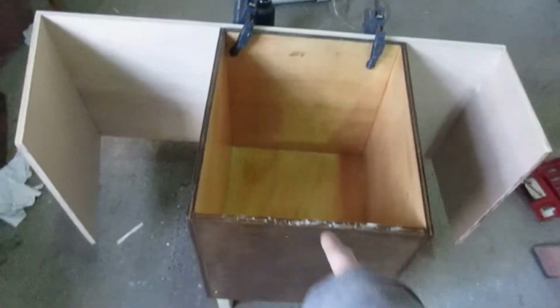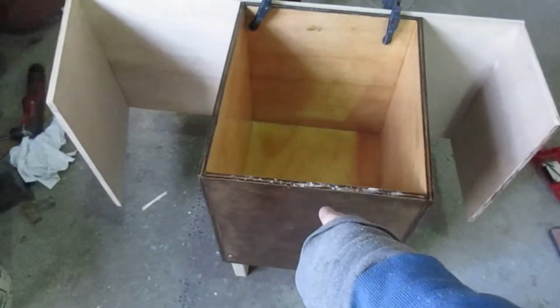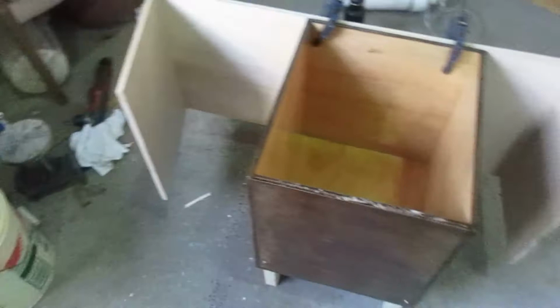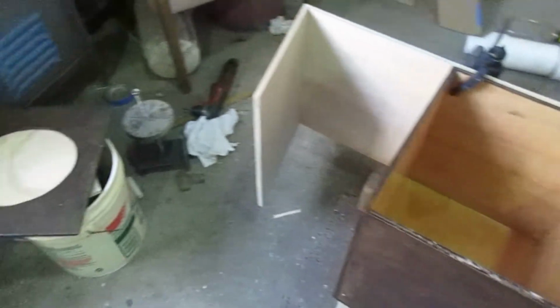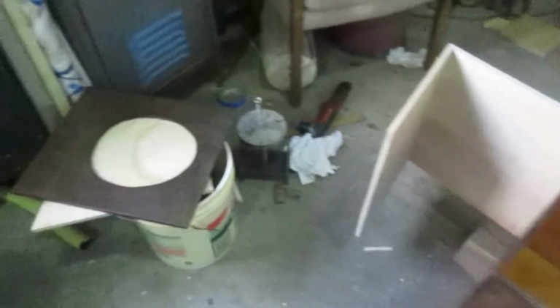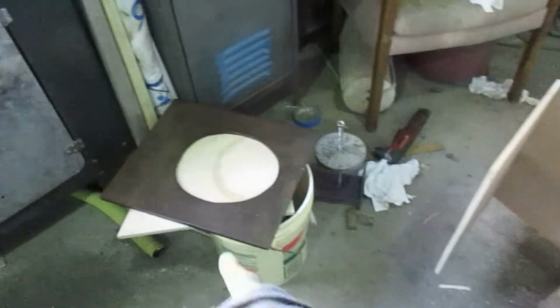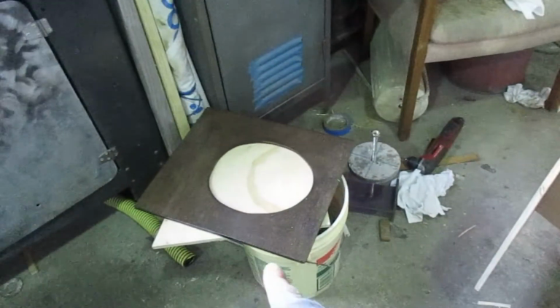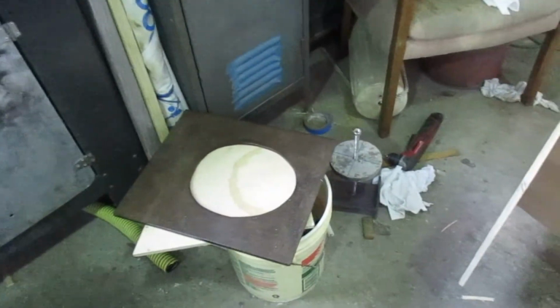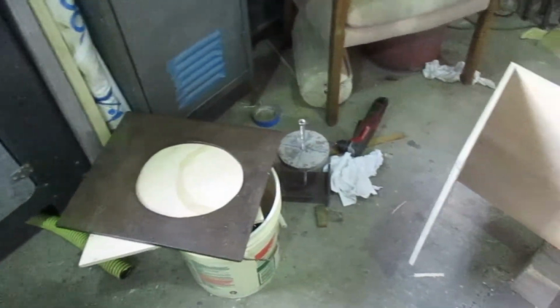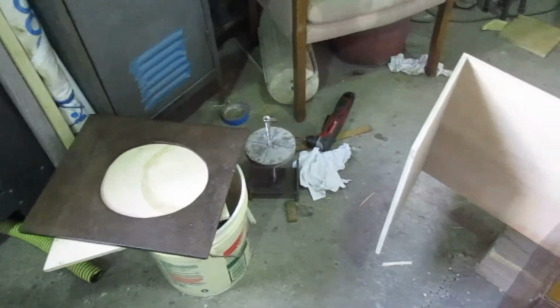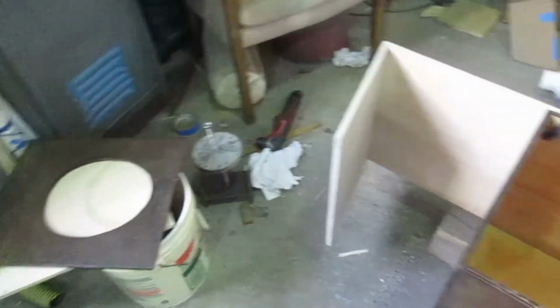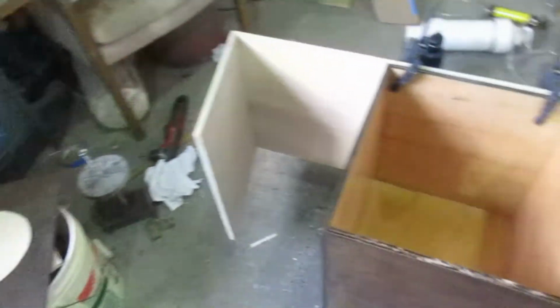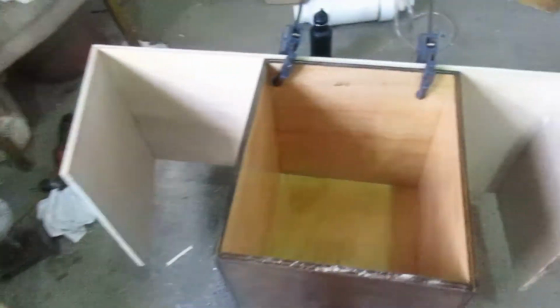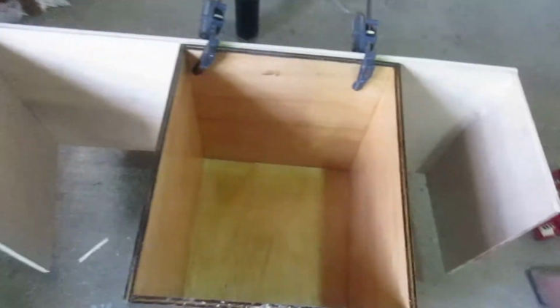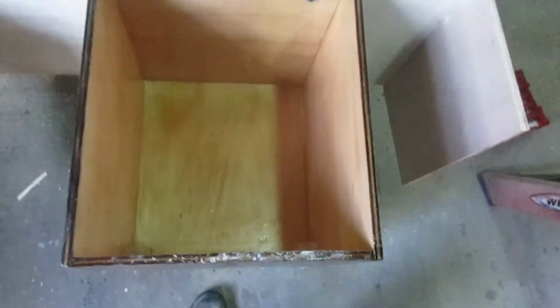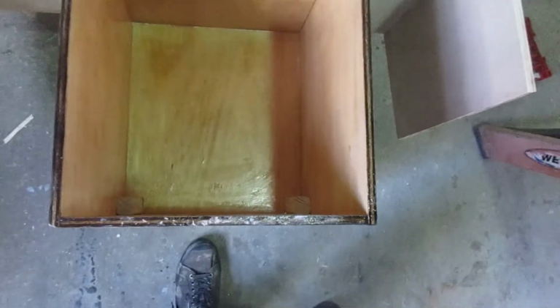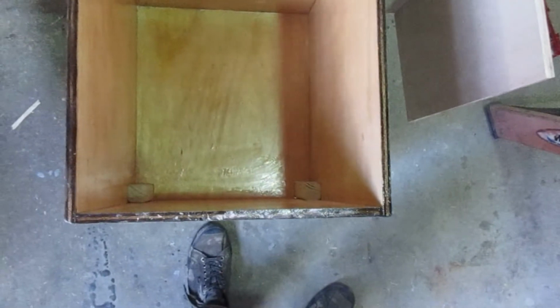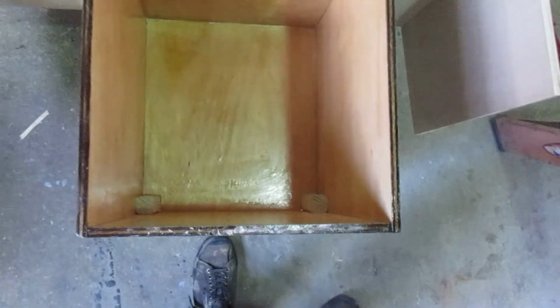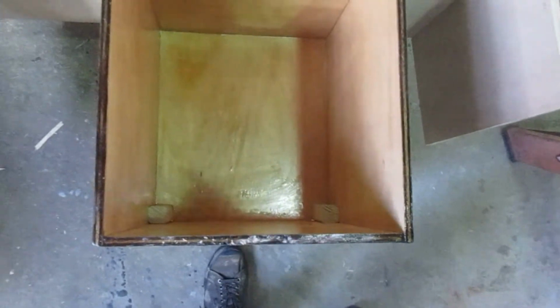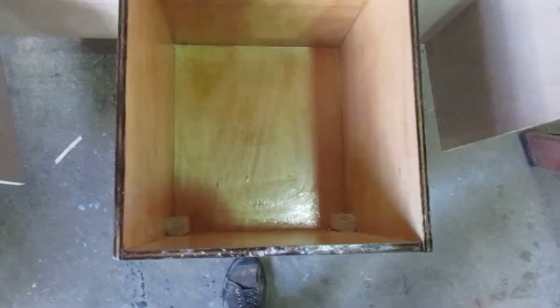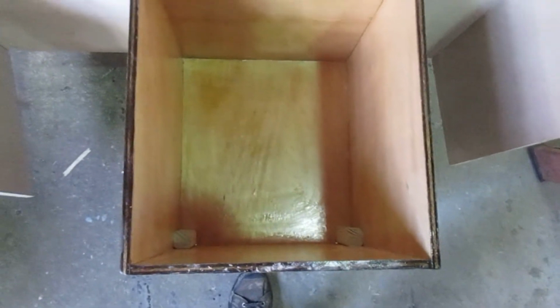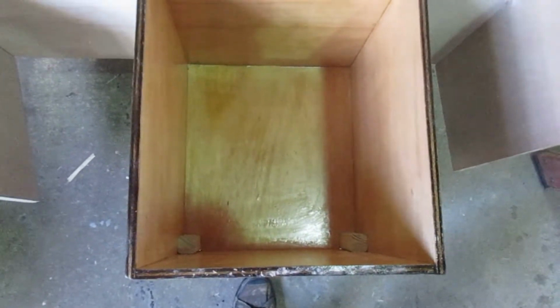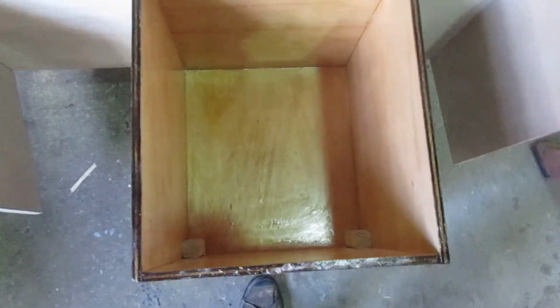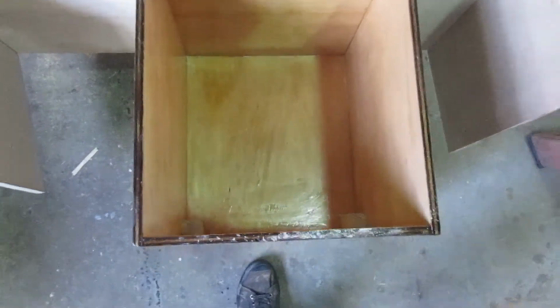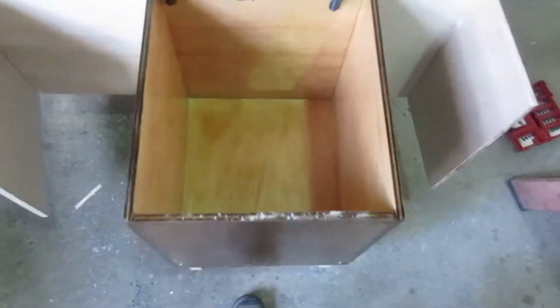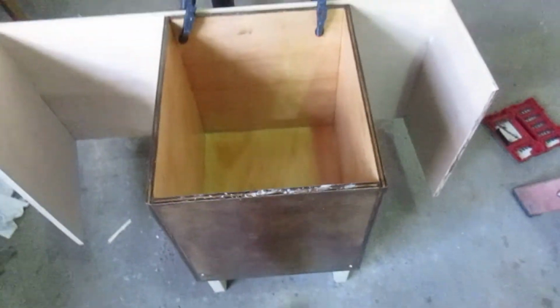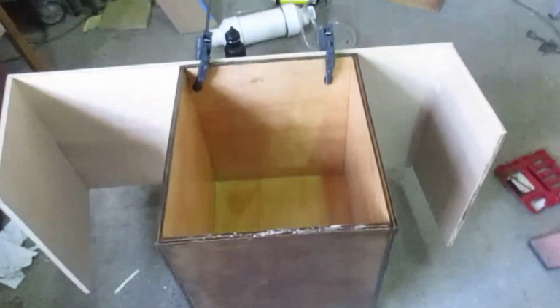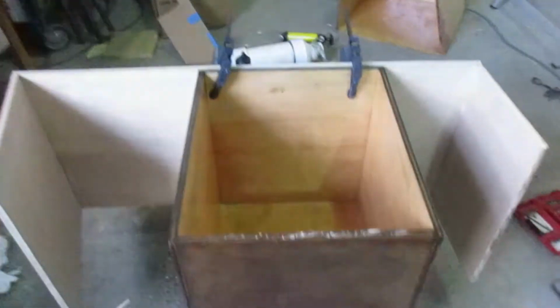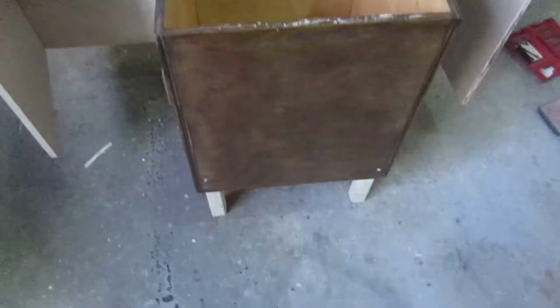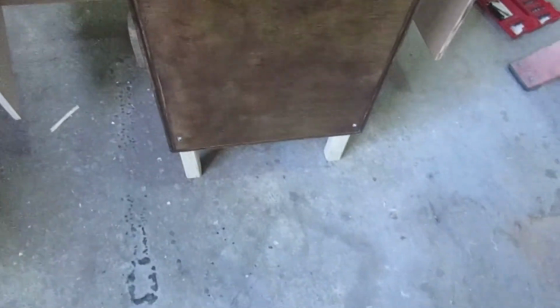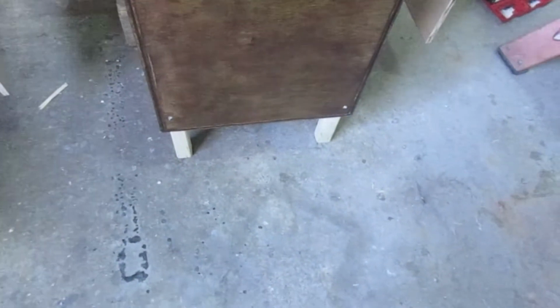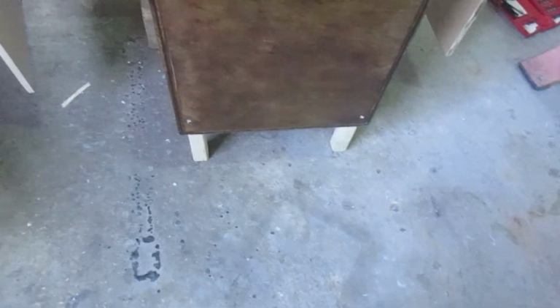Still need to finish the bottom of that. I still need to cut the hole for the urine tank because it sticks out and sits on the ground.